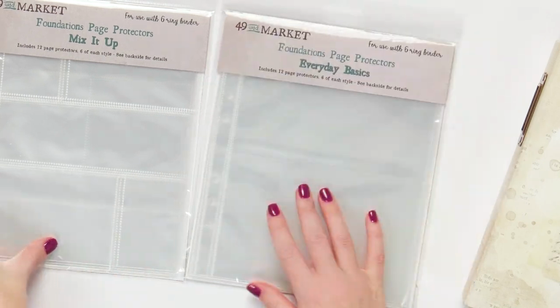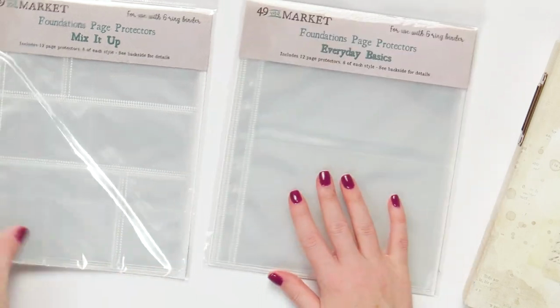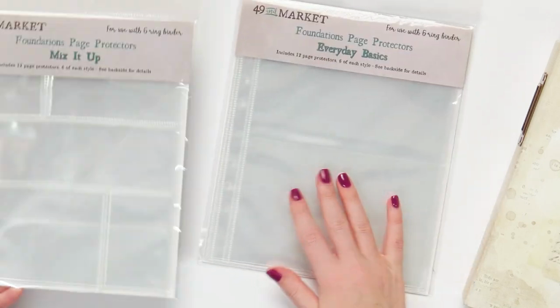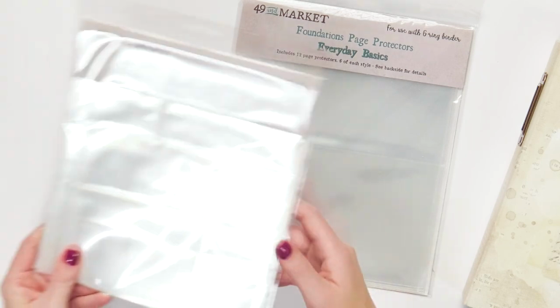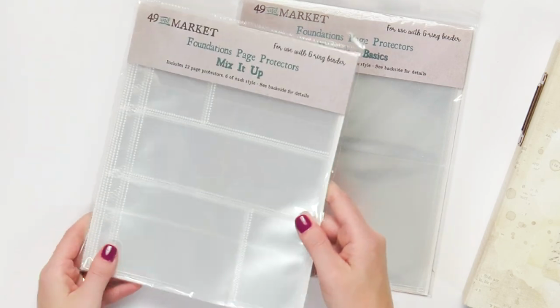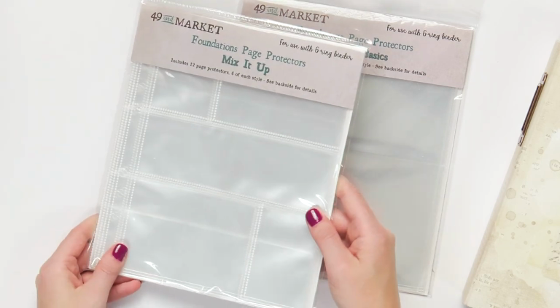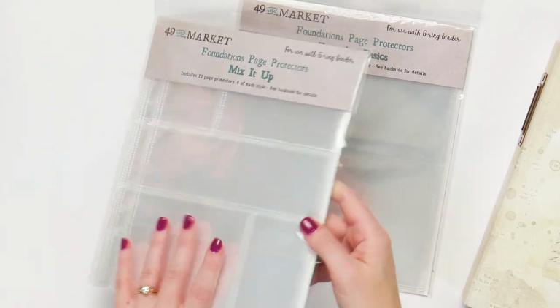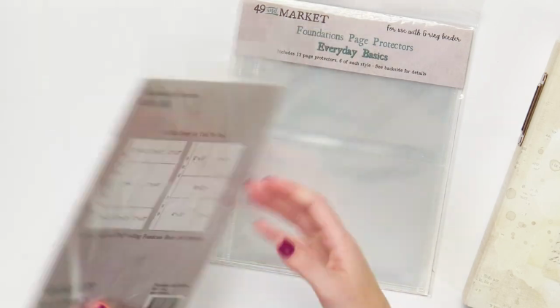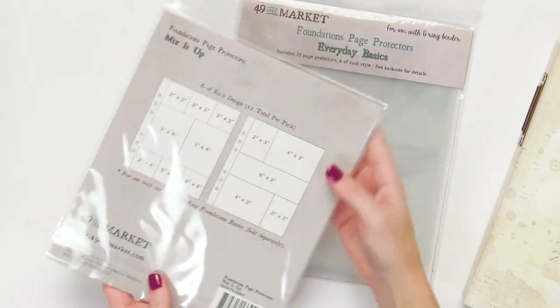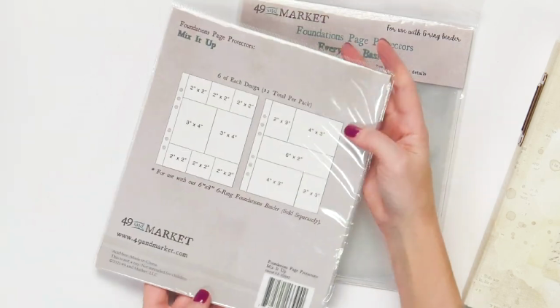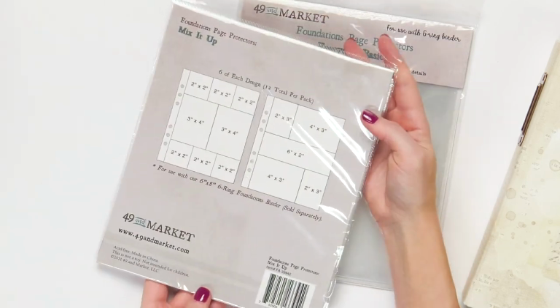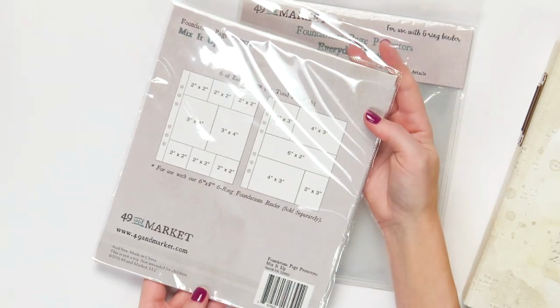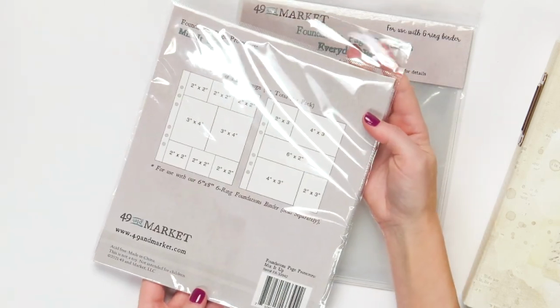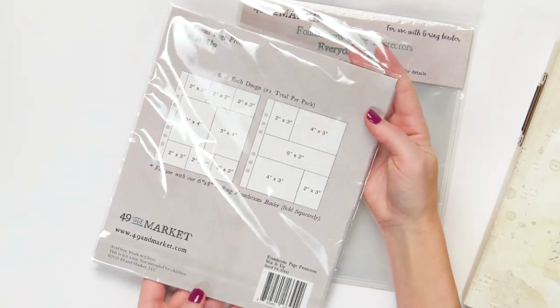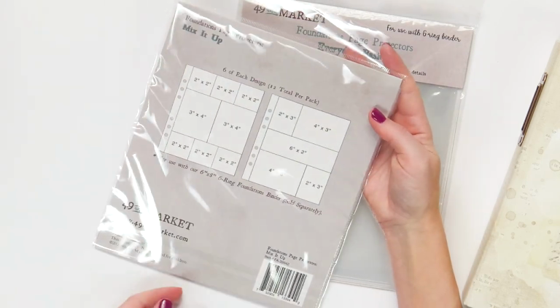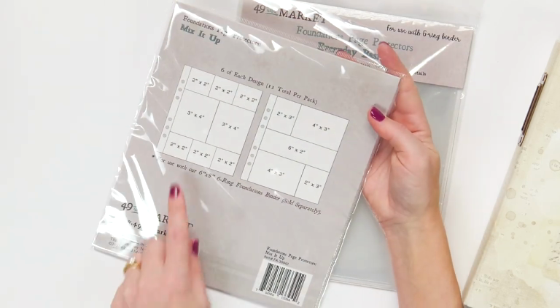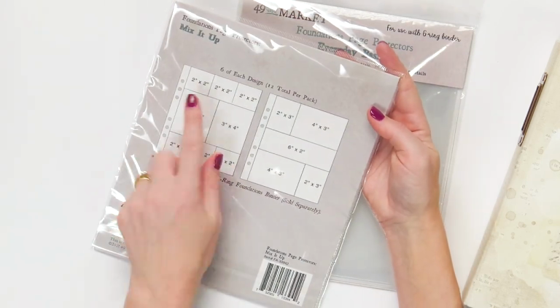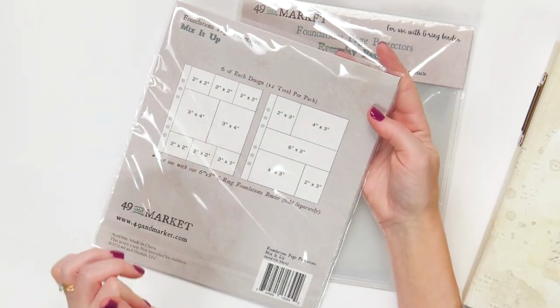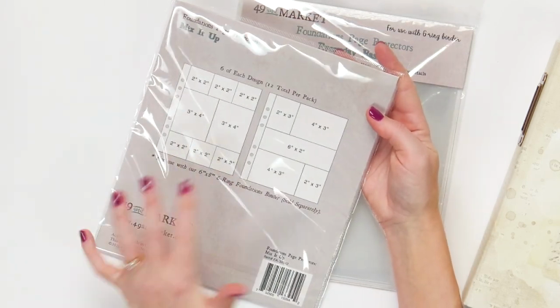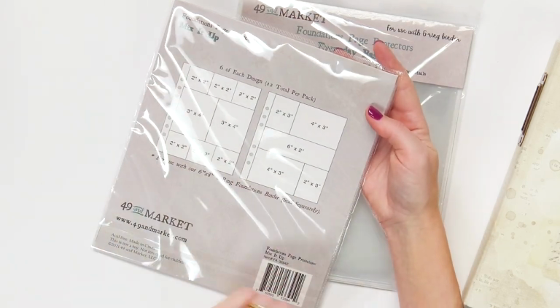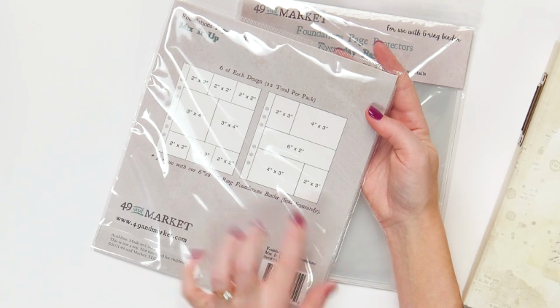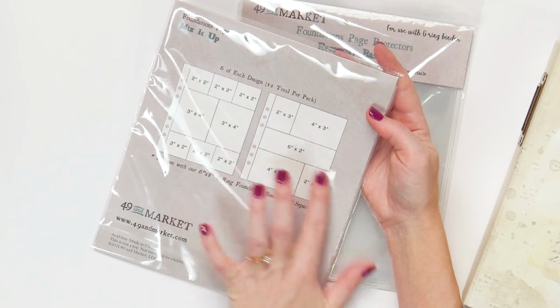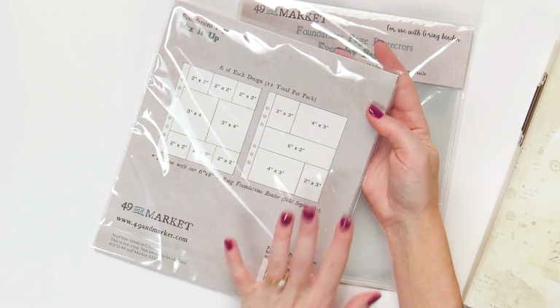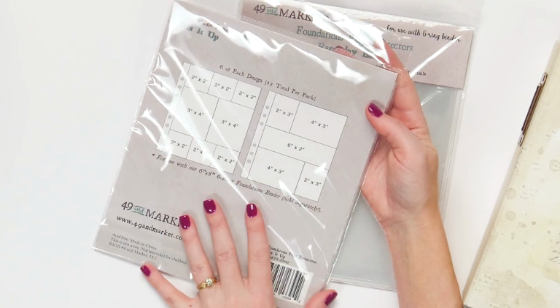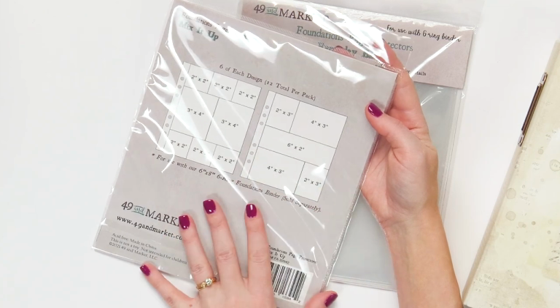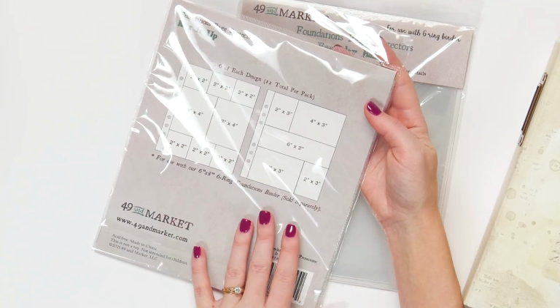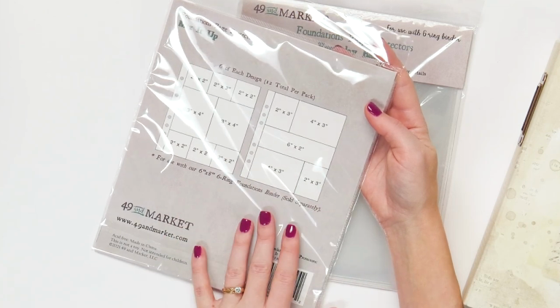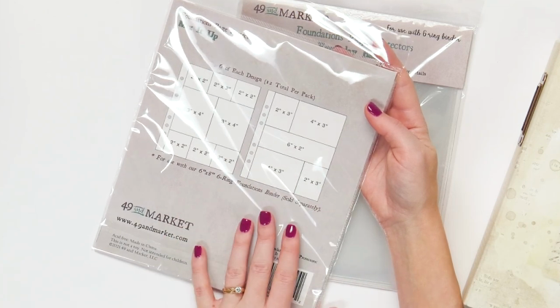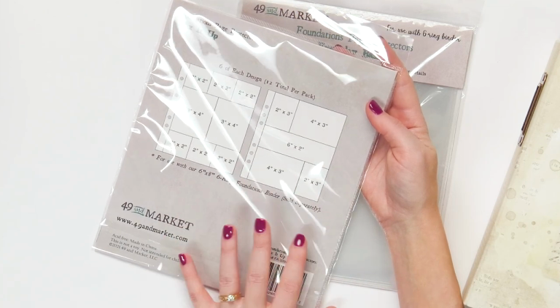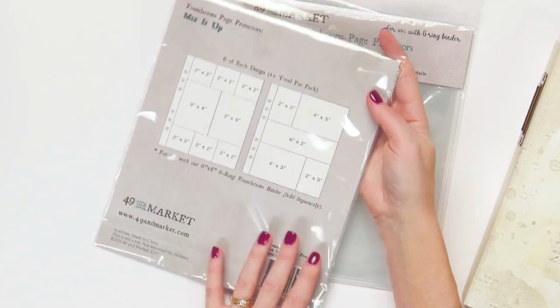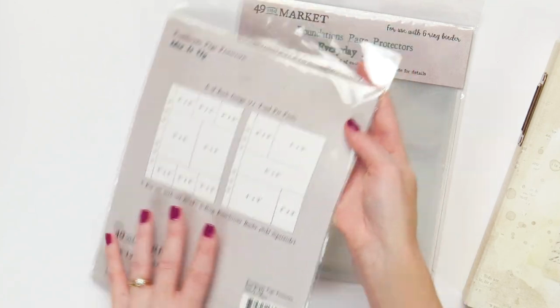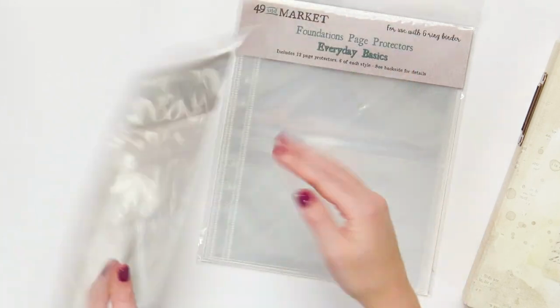And then this is the Mix It Up — these are the fun, funky different sizes where you have two by twos, three by fours, a six by two. And then you also get six of each design.